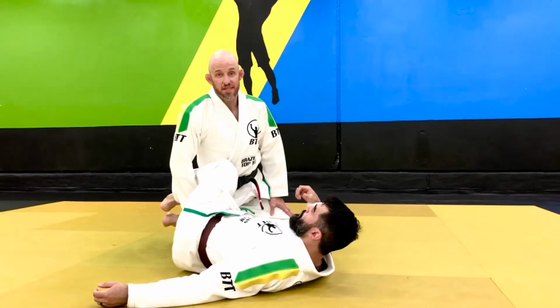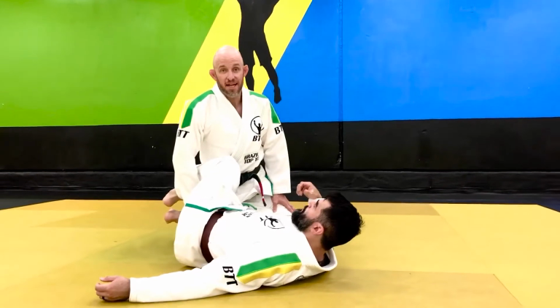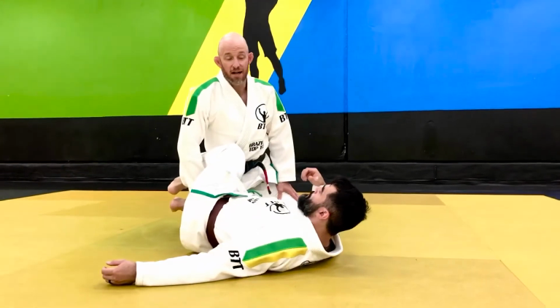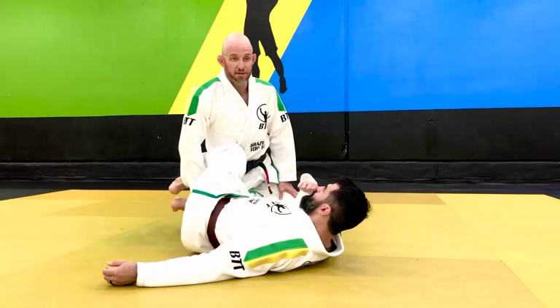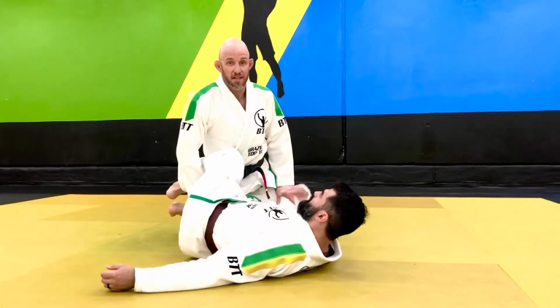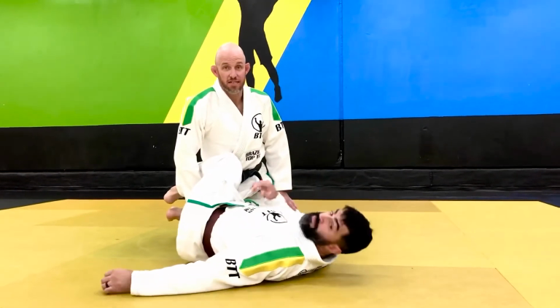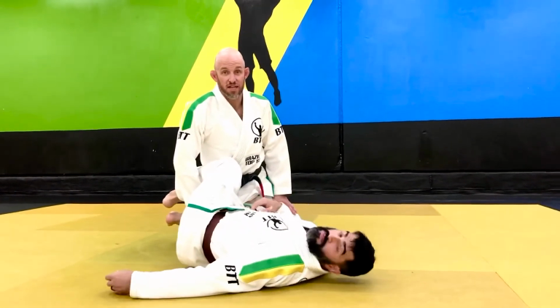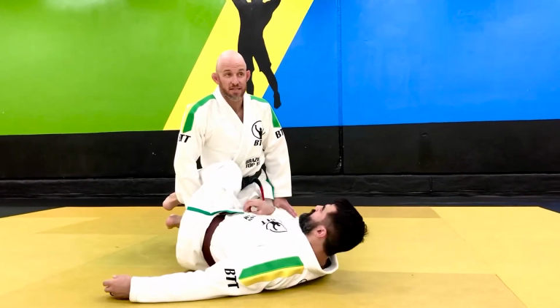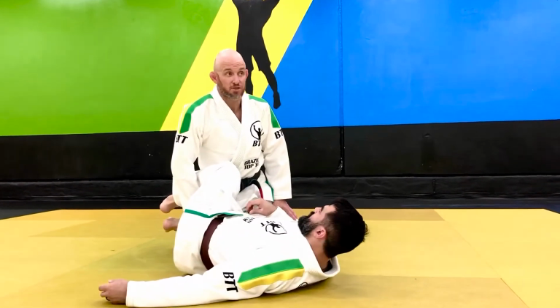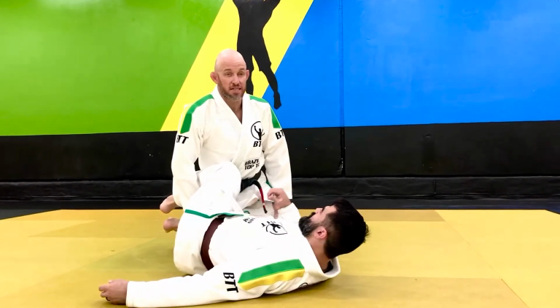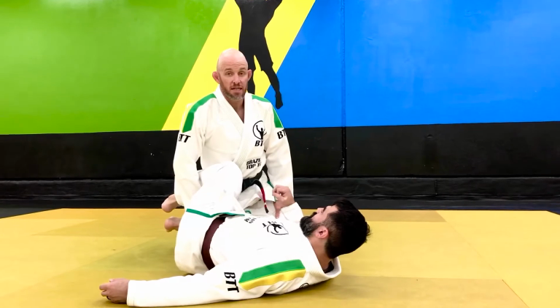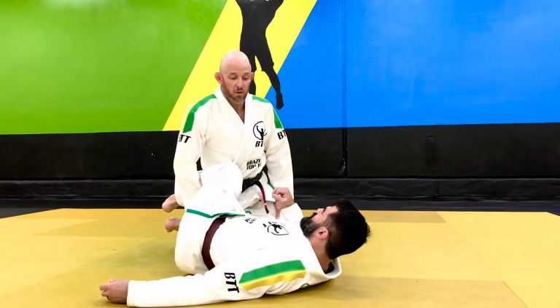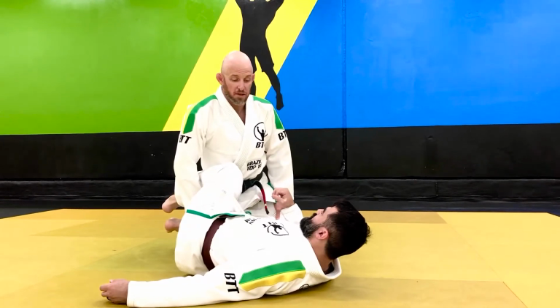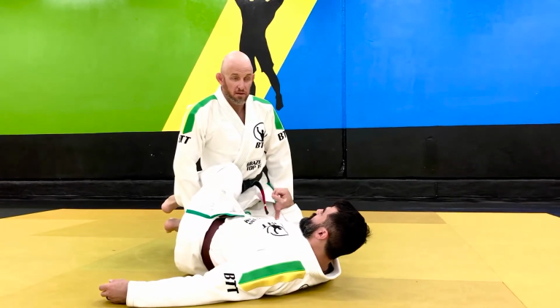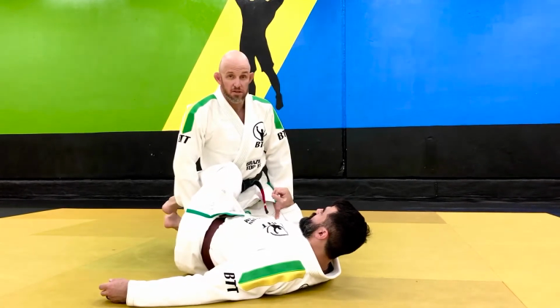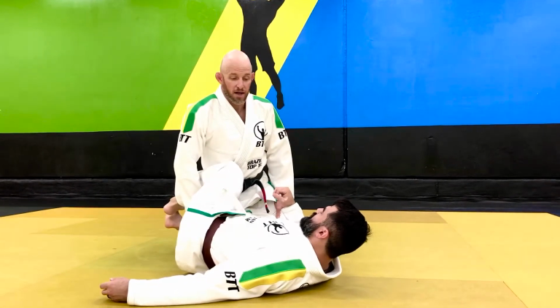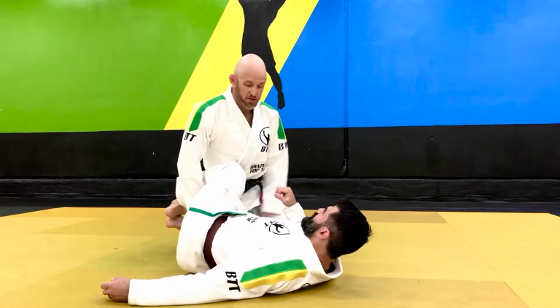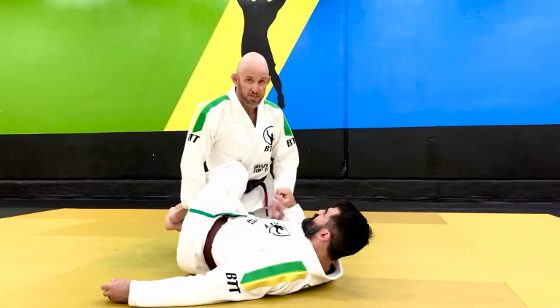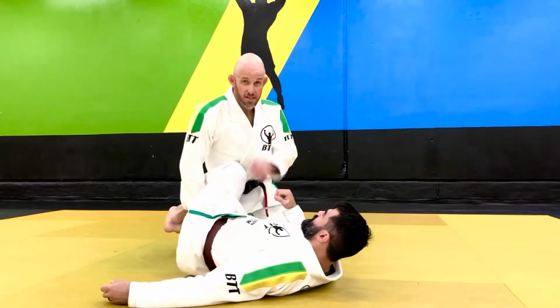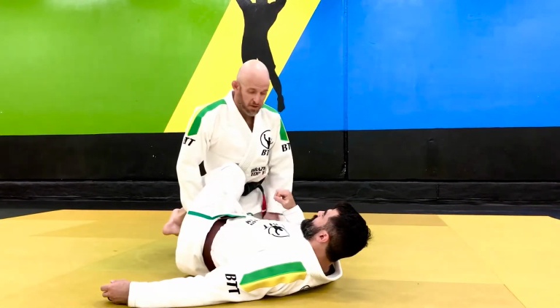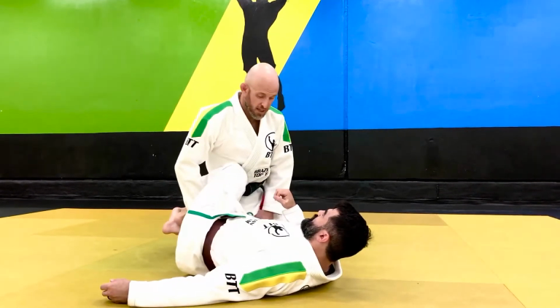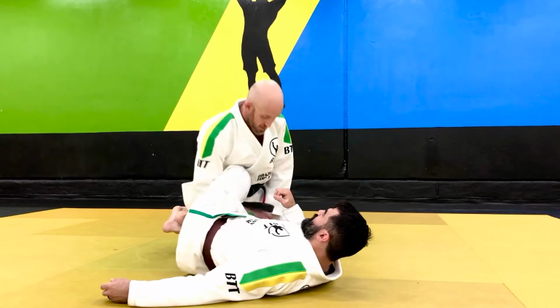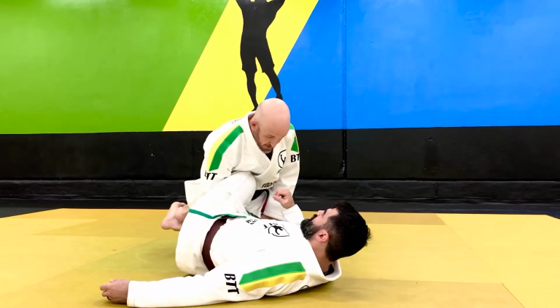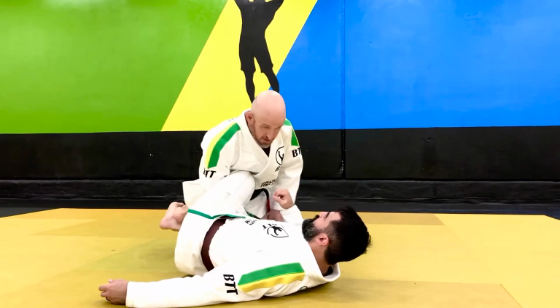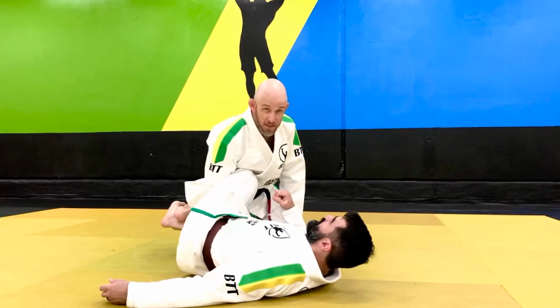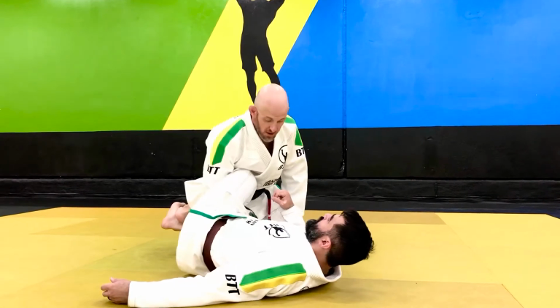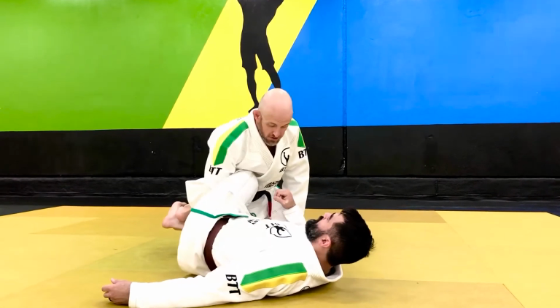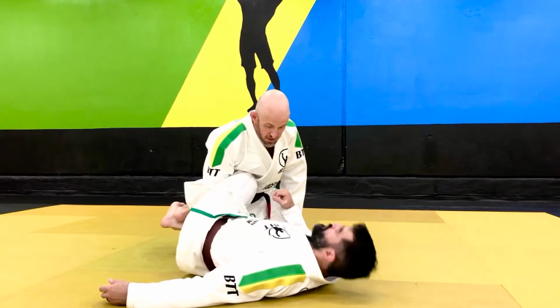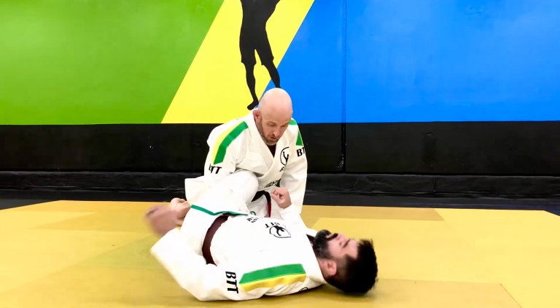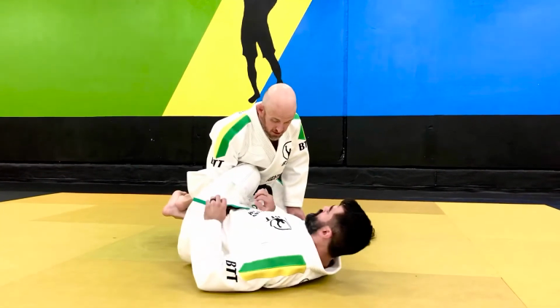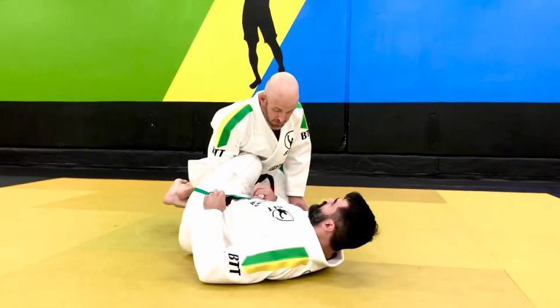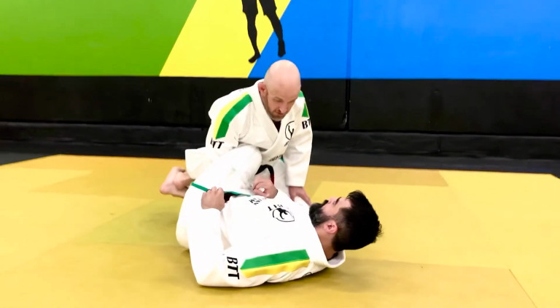Outstanding. Hey guys. I know that a lot of us aren't getting to train and get exposure to techniques quite the way we normally could, so I was just gonna show a little technique. Coach and Denise asked me to help out, so I'm just gonna show kind of what I like to do sometimes from half guard.